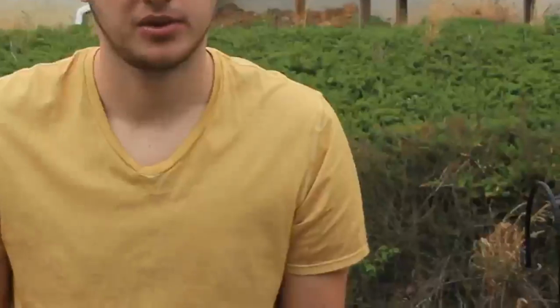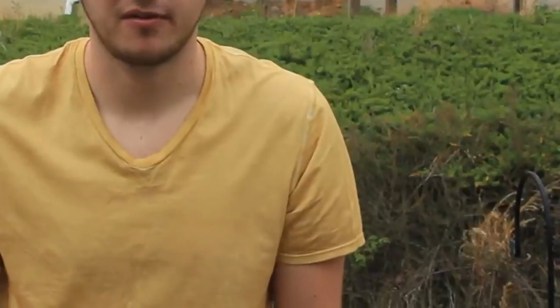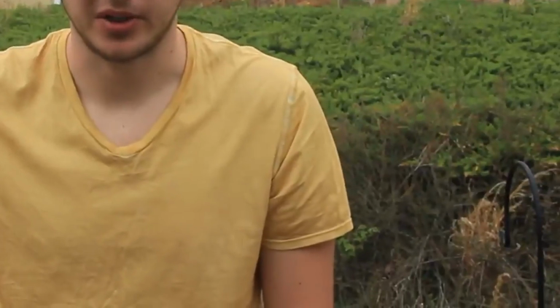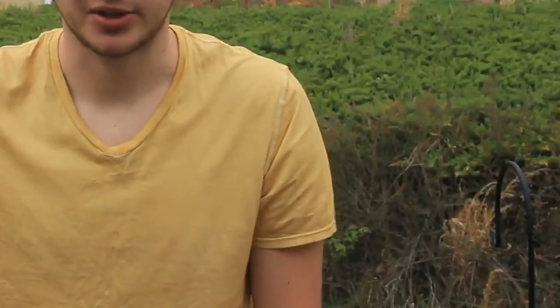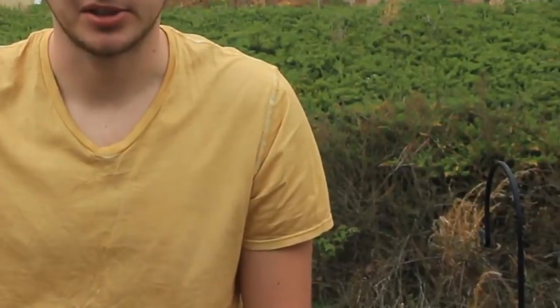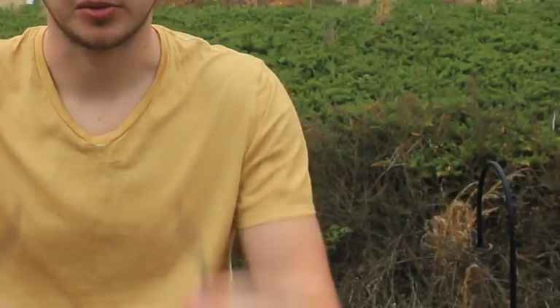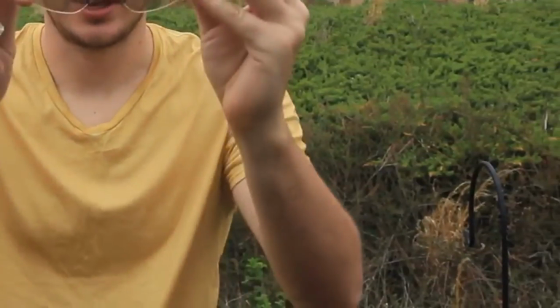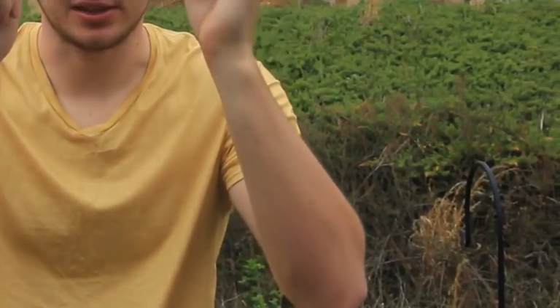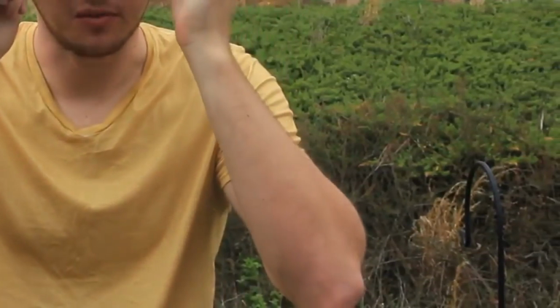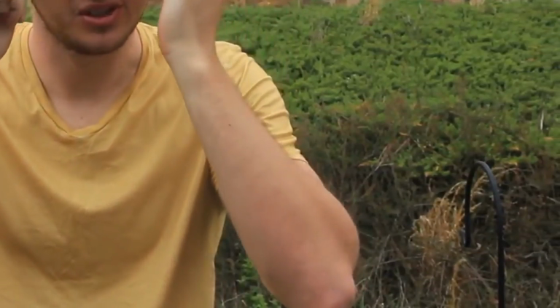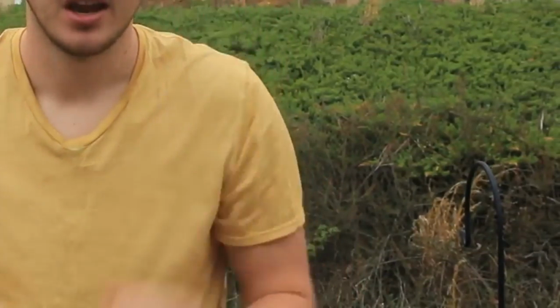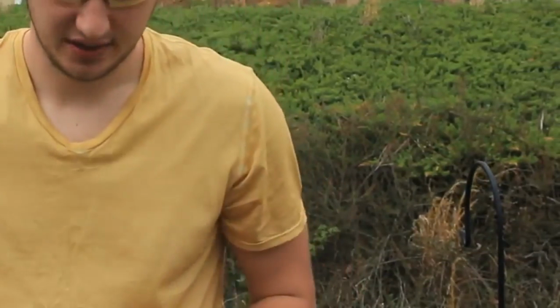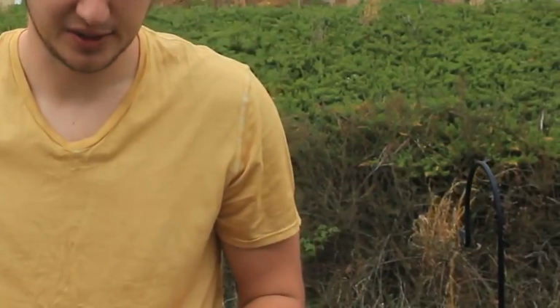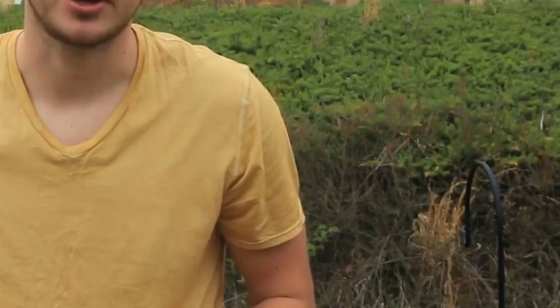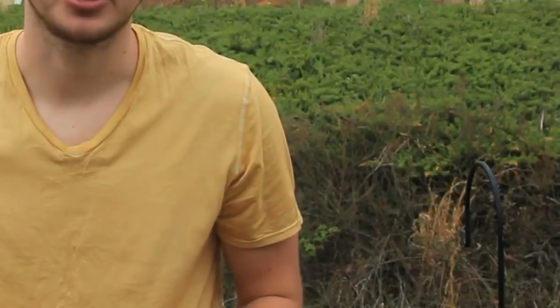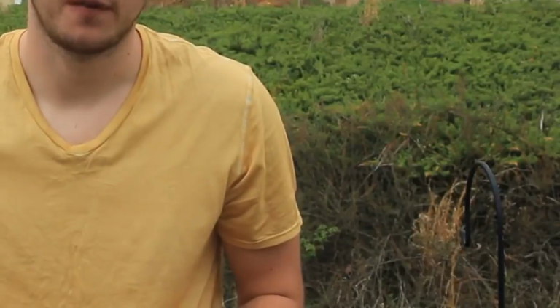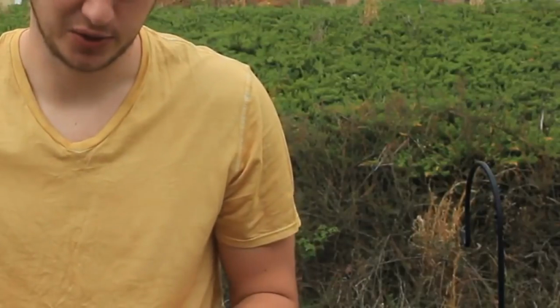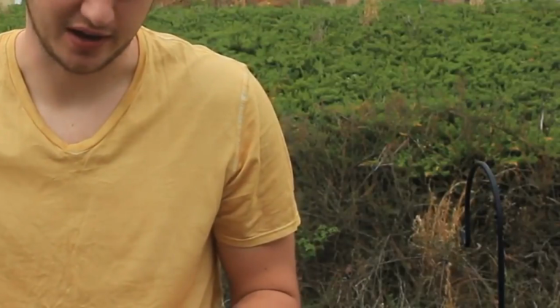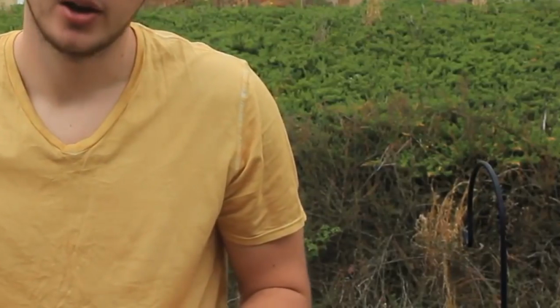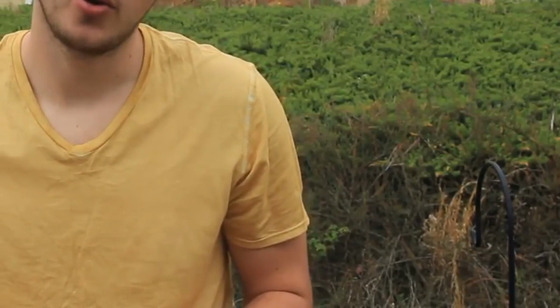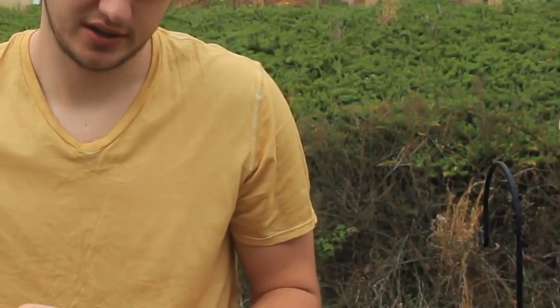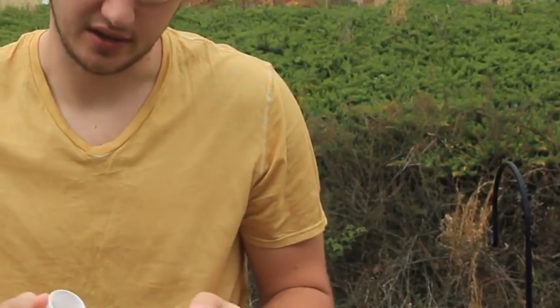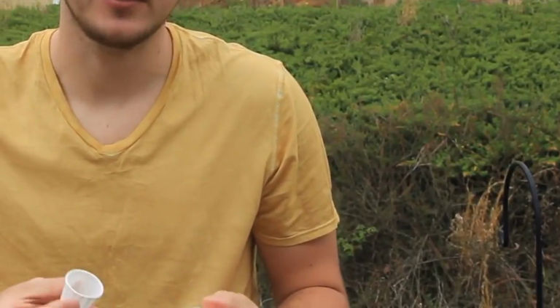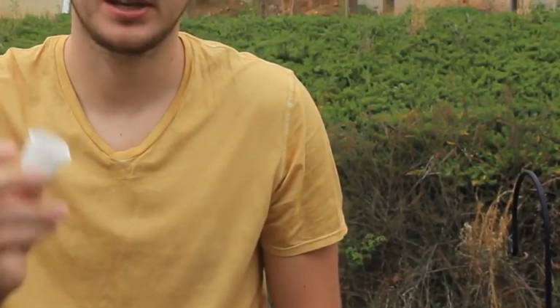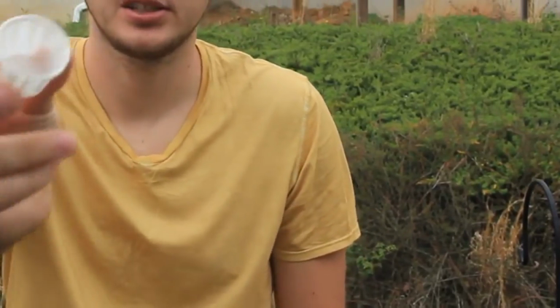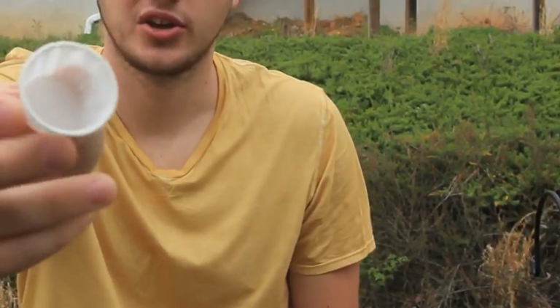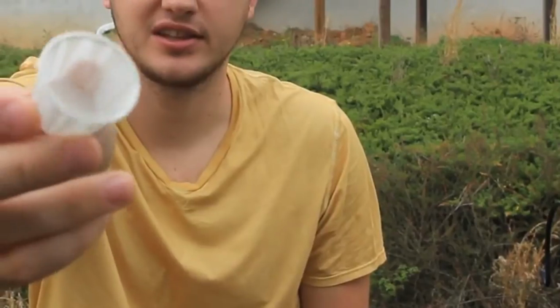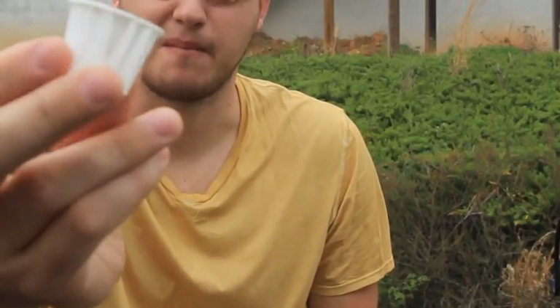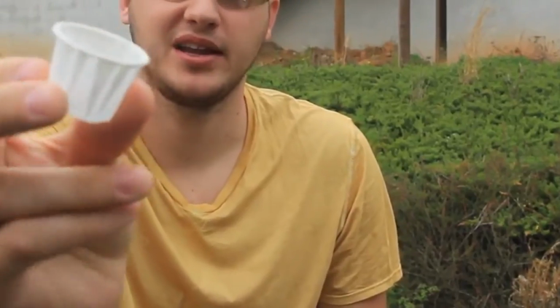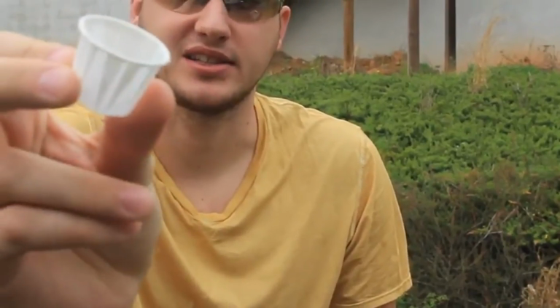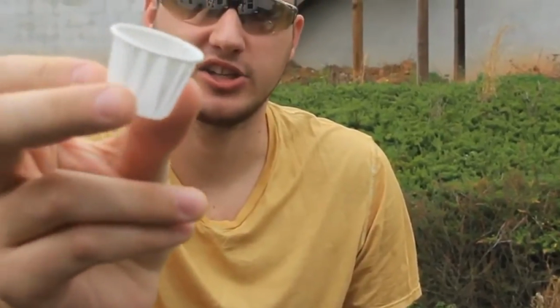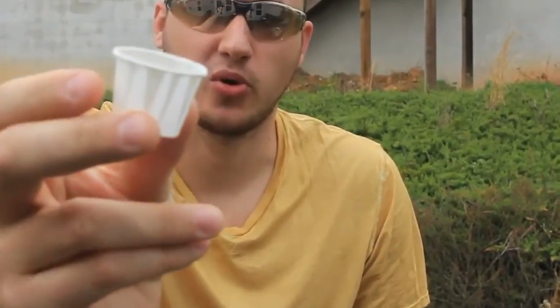What's up everybody, welcome back to my laboratory, where safety is number one priority. And in this experiment I'm gonna show you a very cool hack. You know, in the fast food places, you get this kind of buckets — it's a ketchup holder.